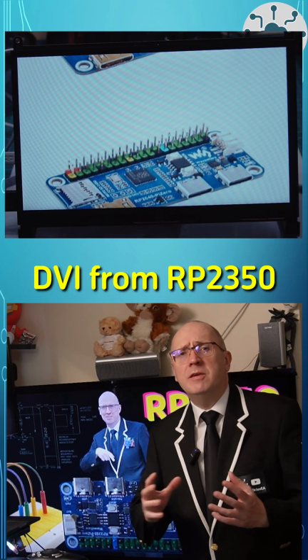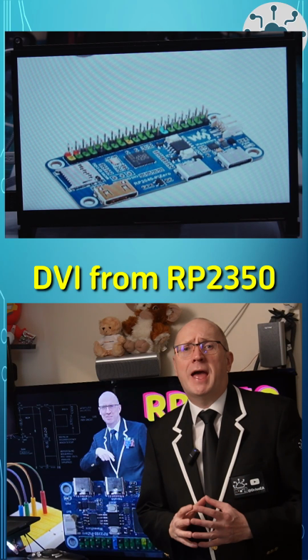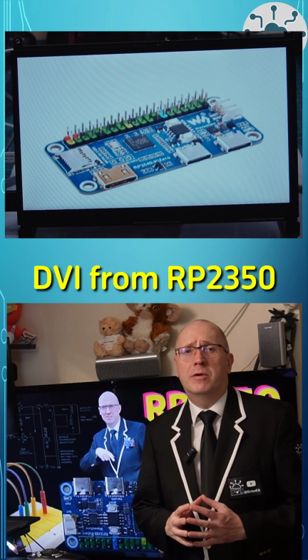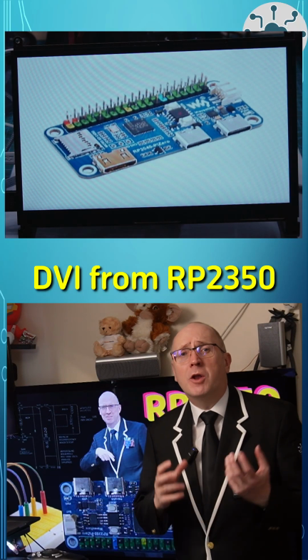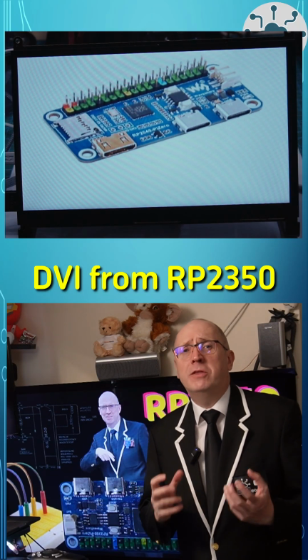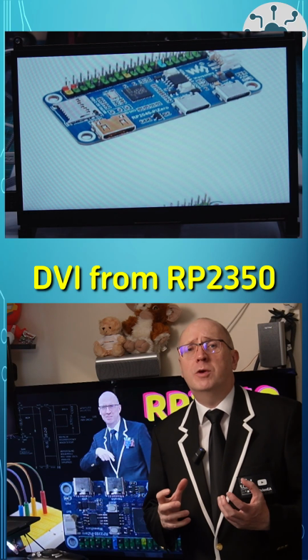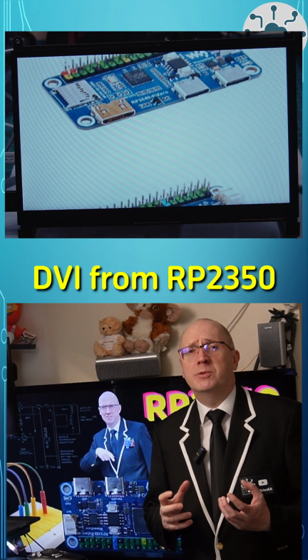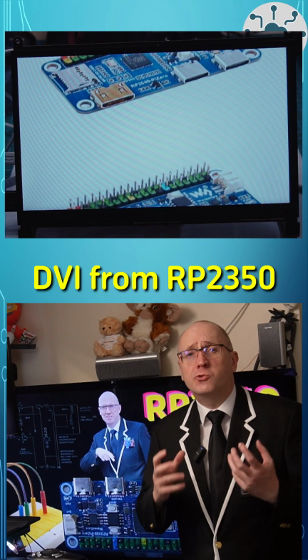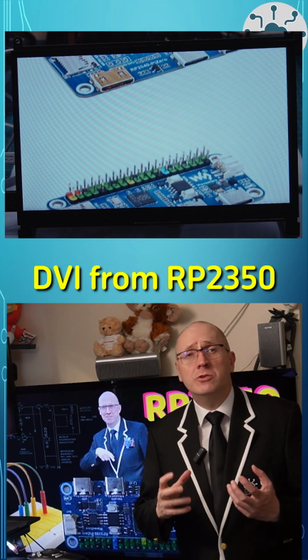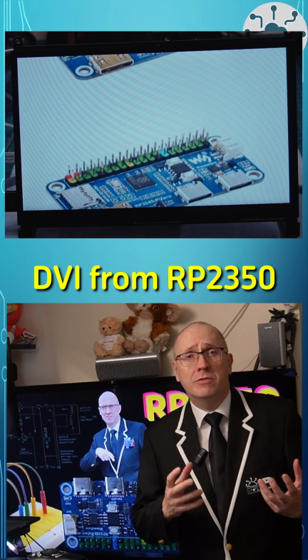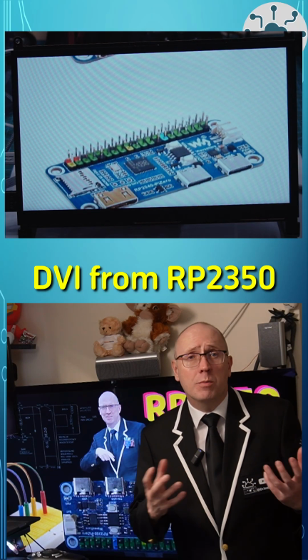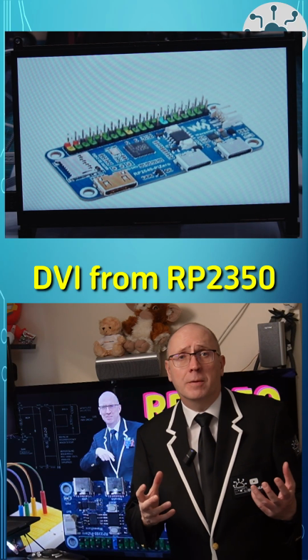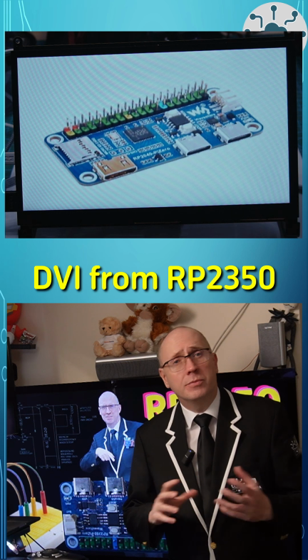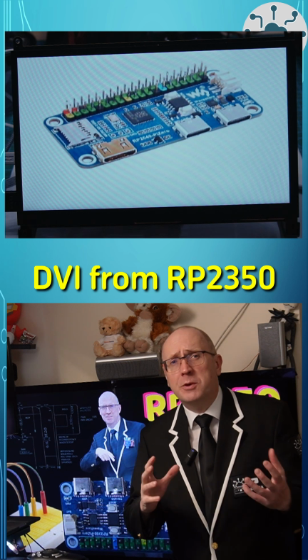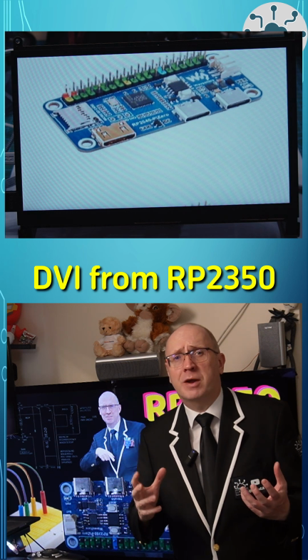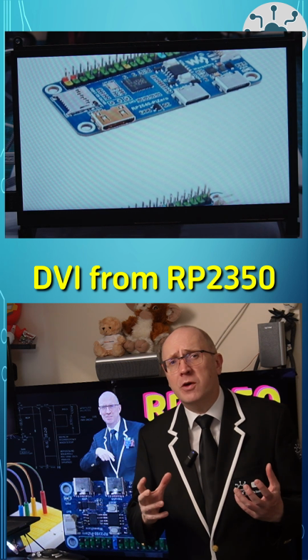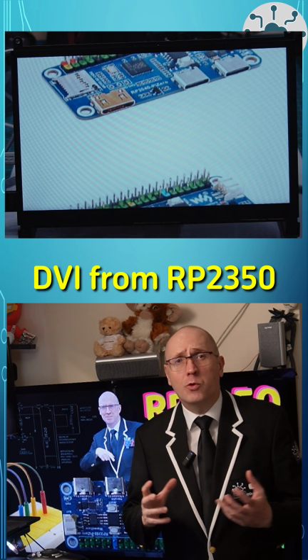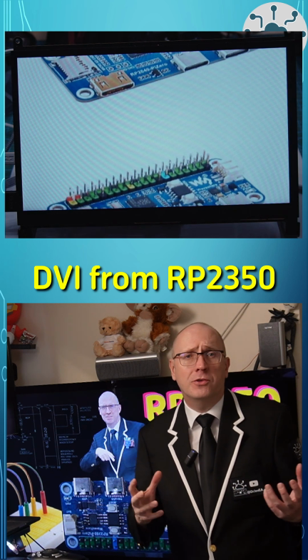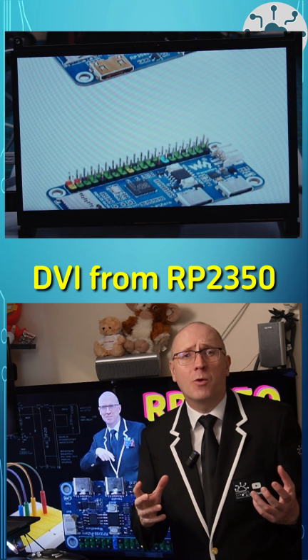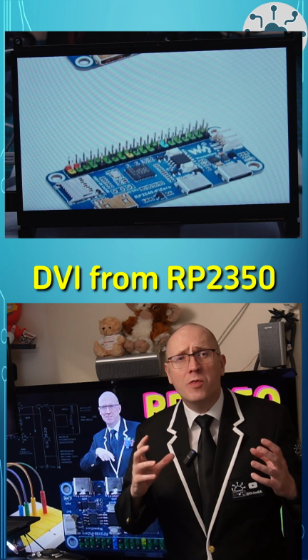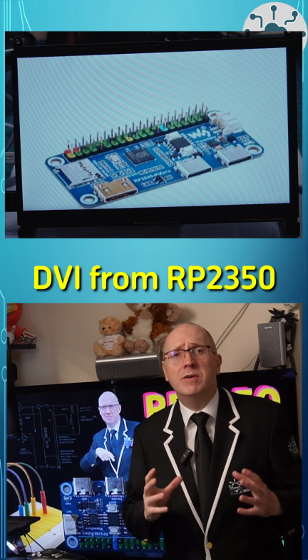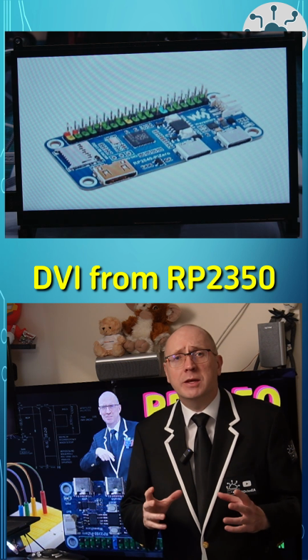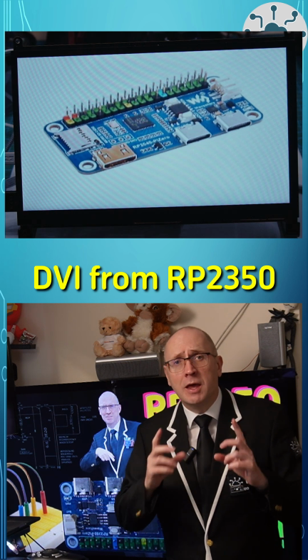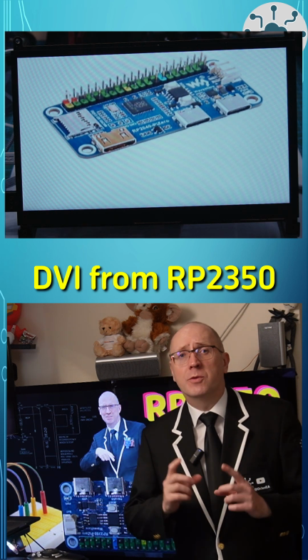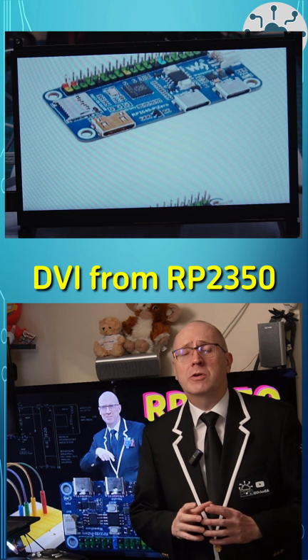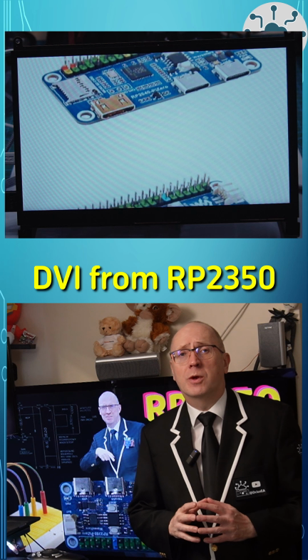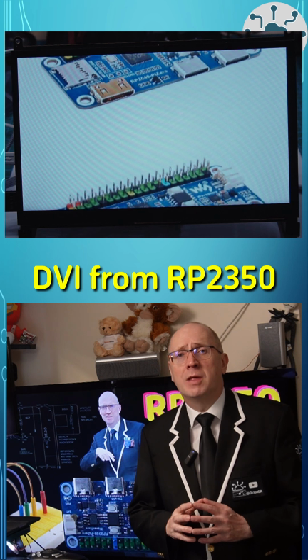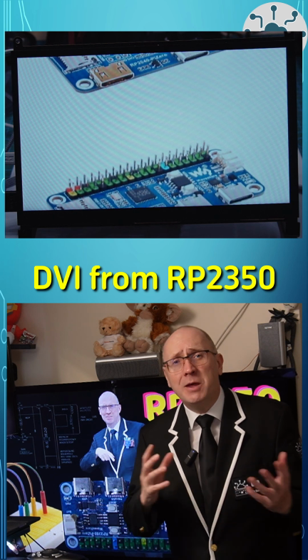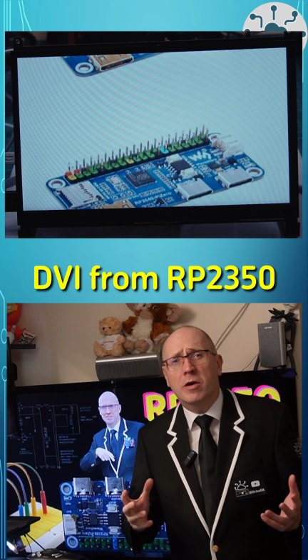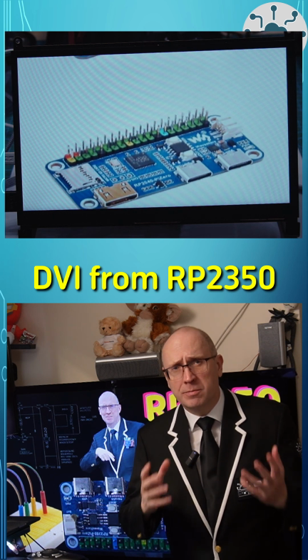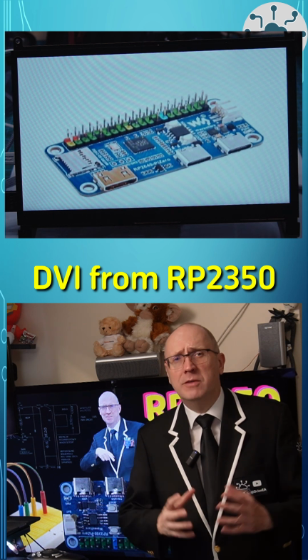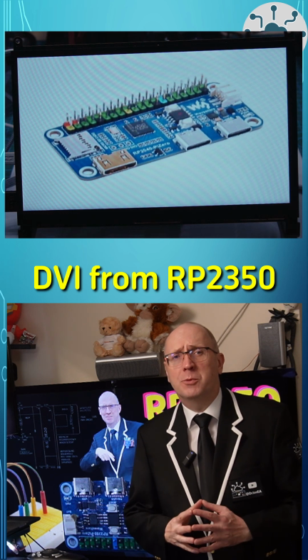DVI output from an RP2350 straight to your TV or monitor. No specialist graphics cards or processing. All that heavy lifting is on the microcontroller. And it works. Let's explore.